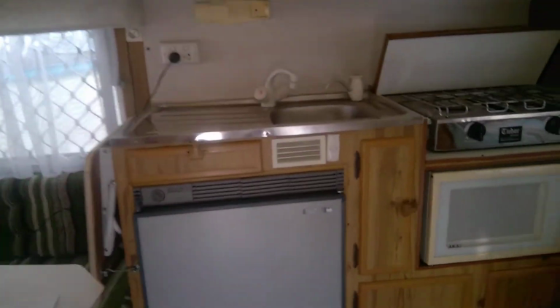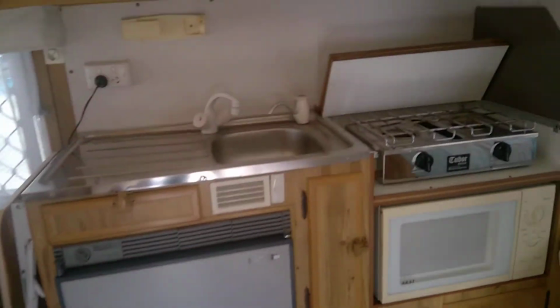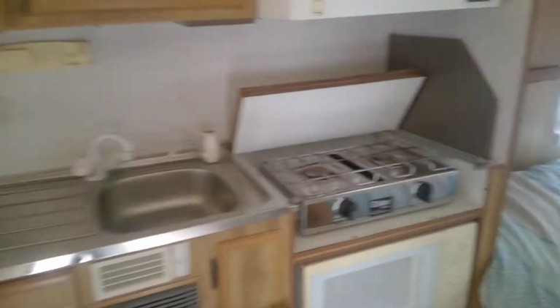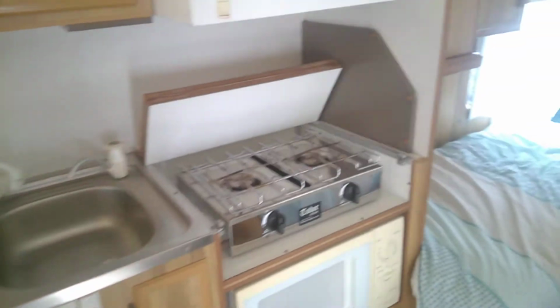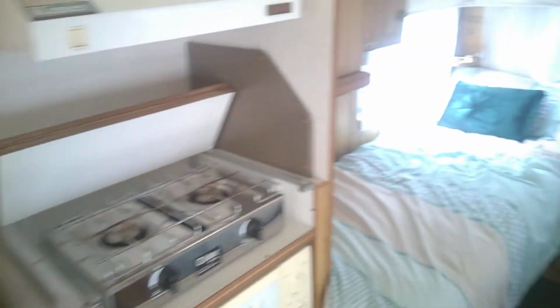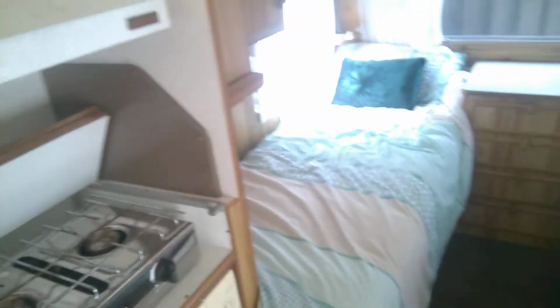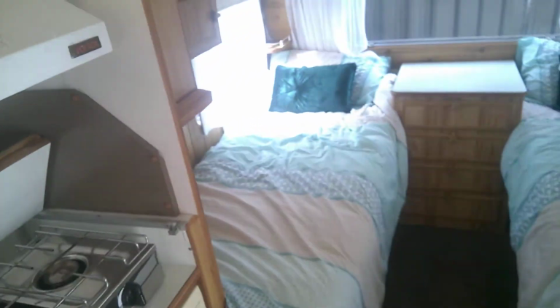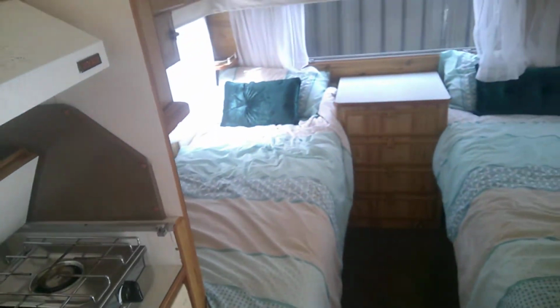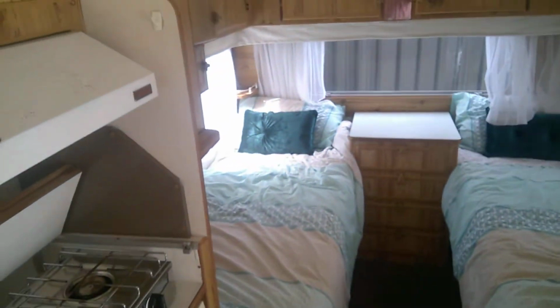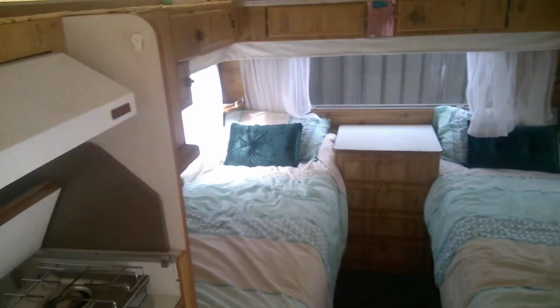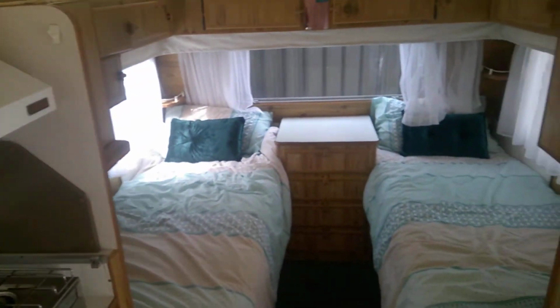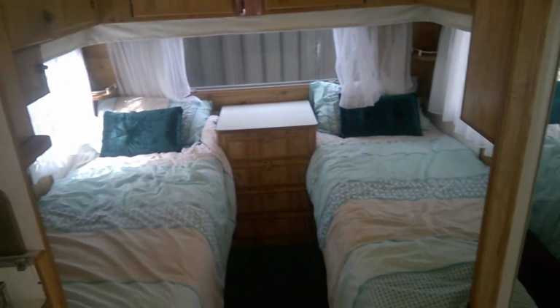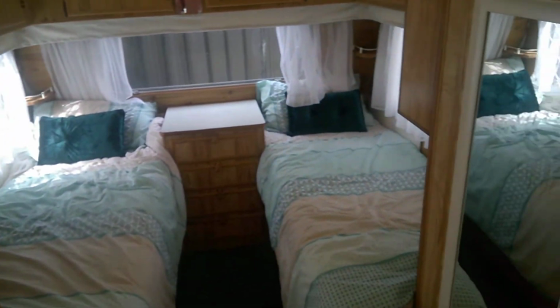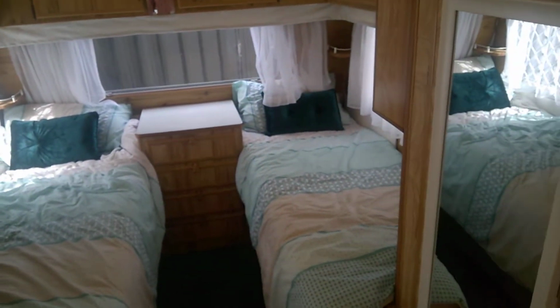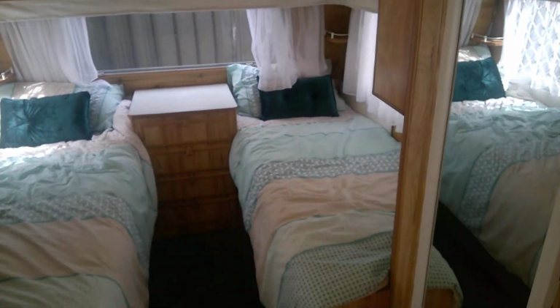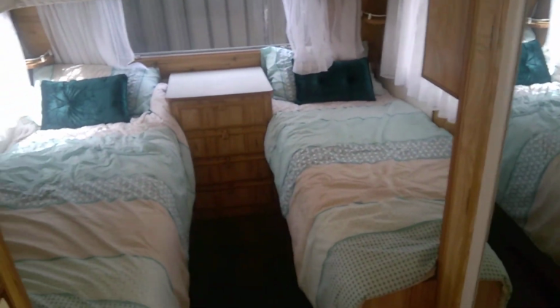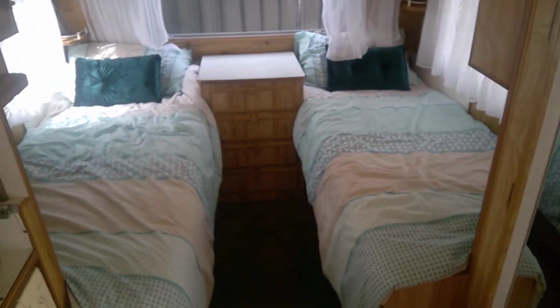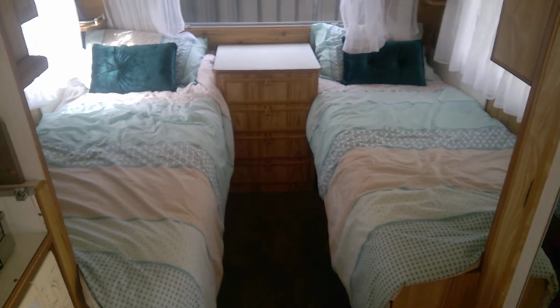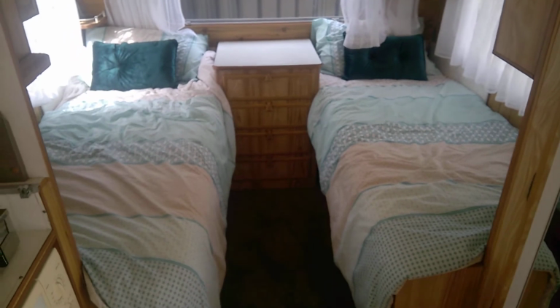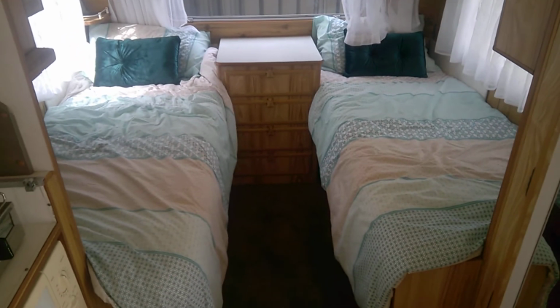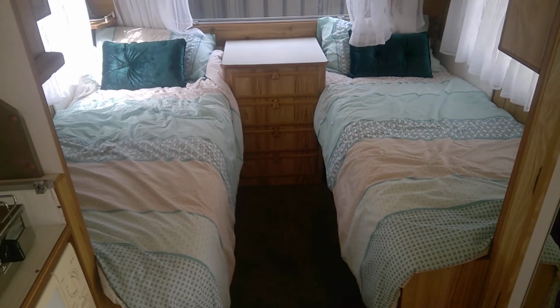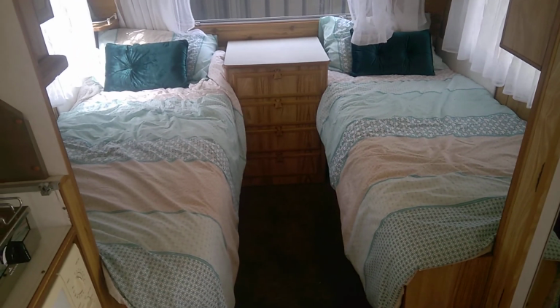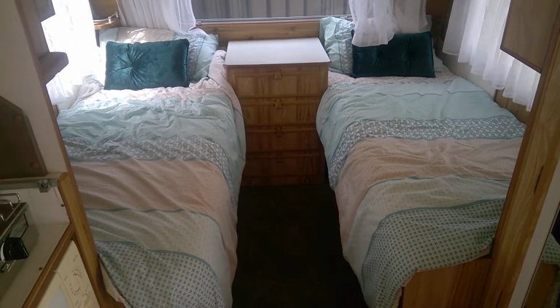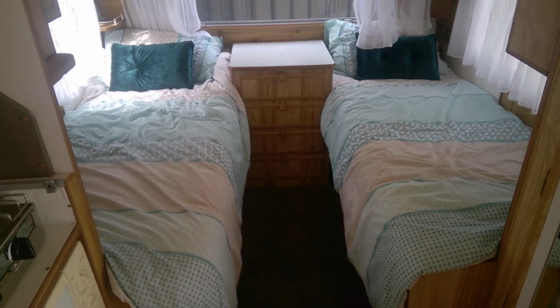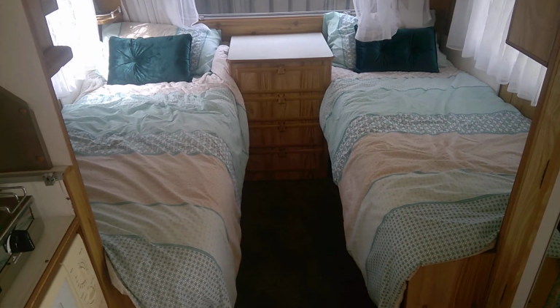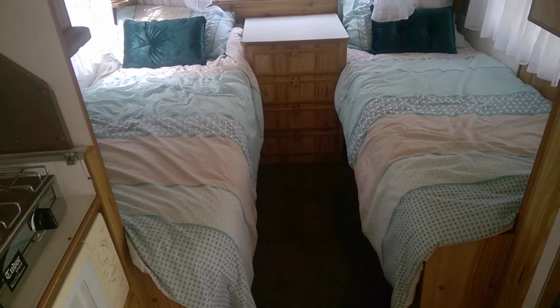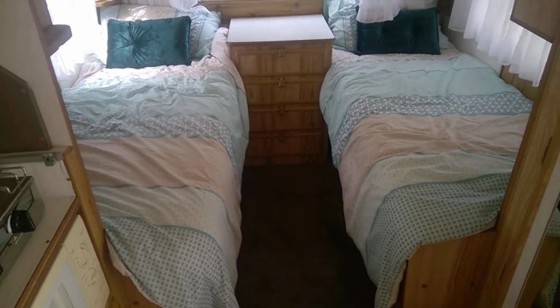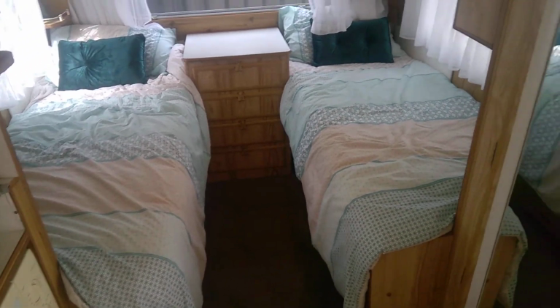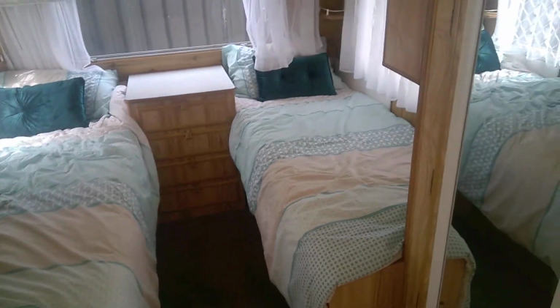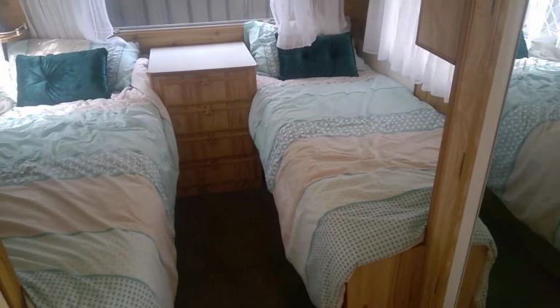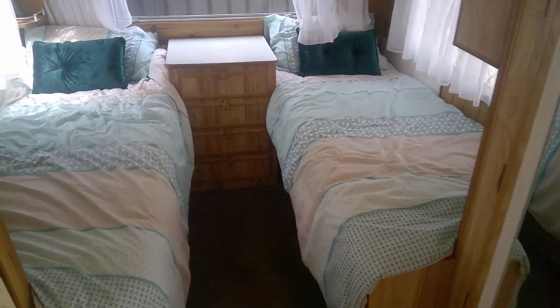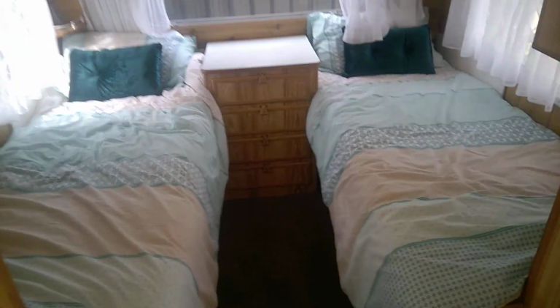As we come in, we've got two single beds at the back. But you could also take that chest of drawers out and put a piece of ply across there to make it into a double — it could also be a big double.